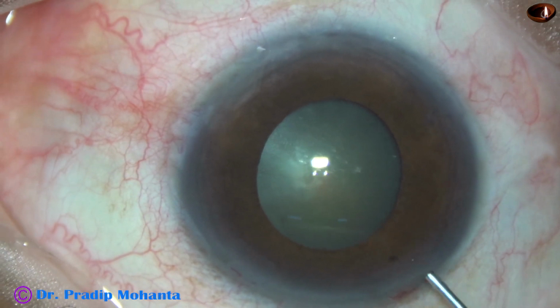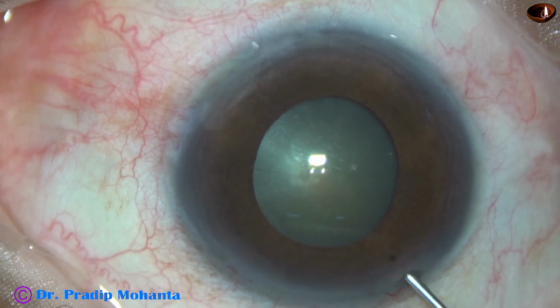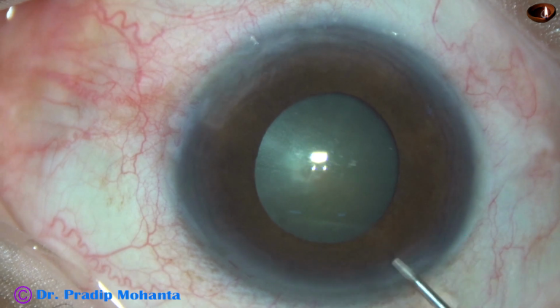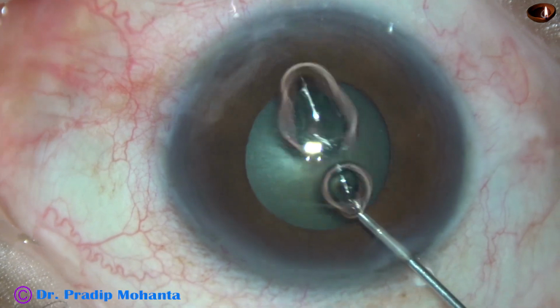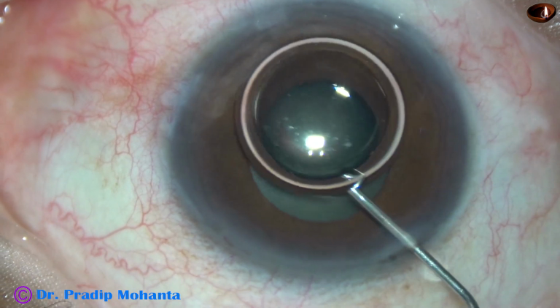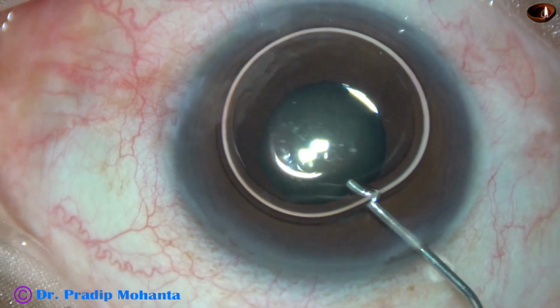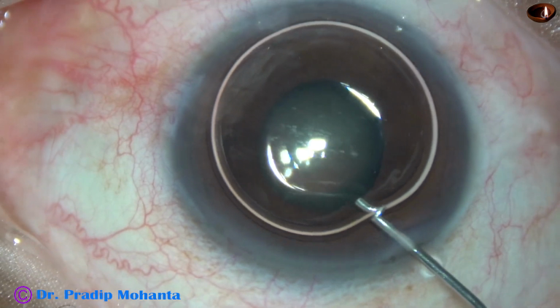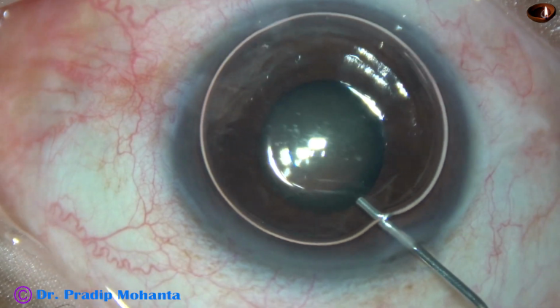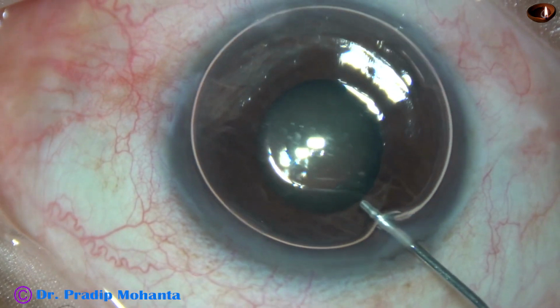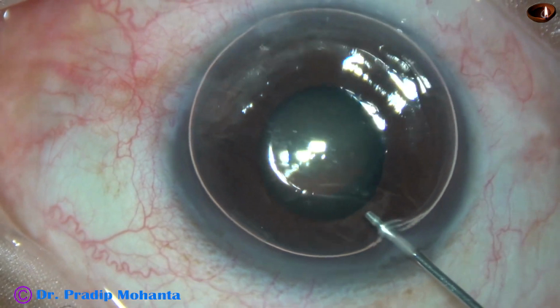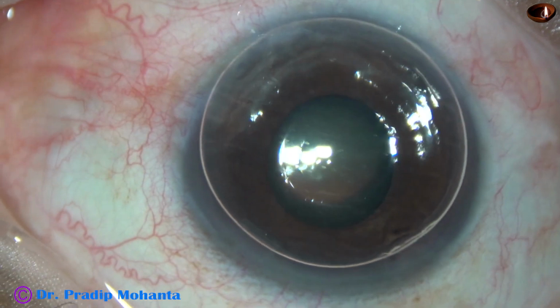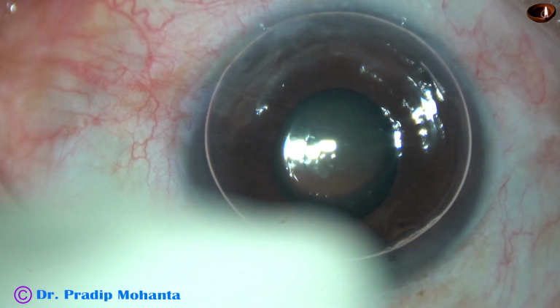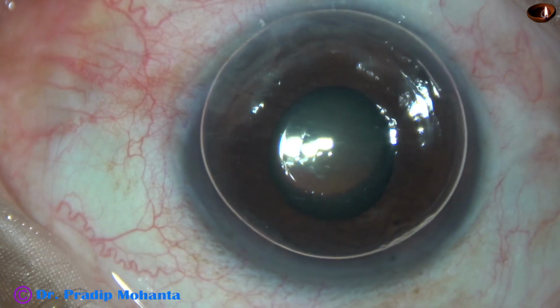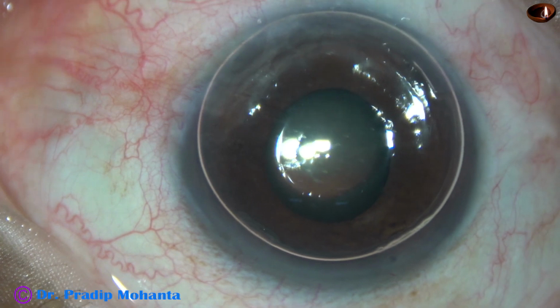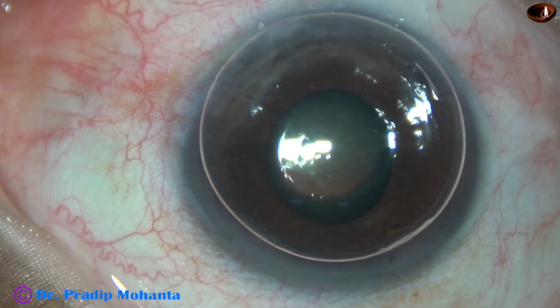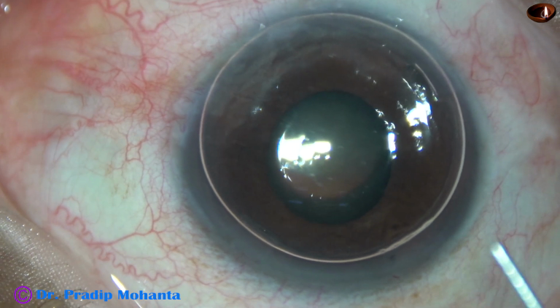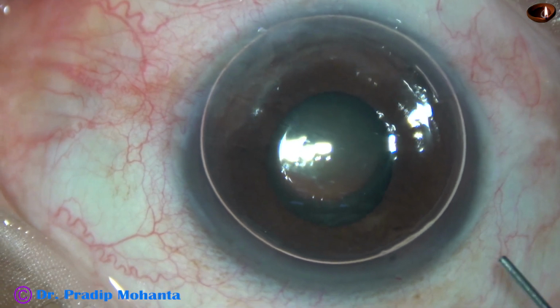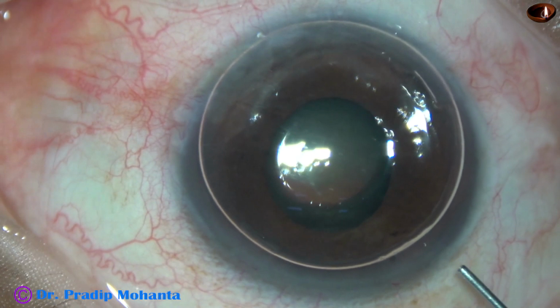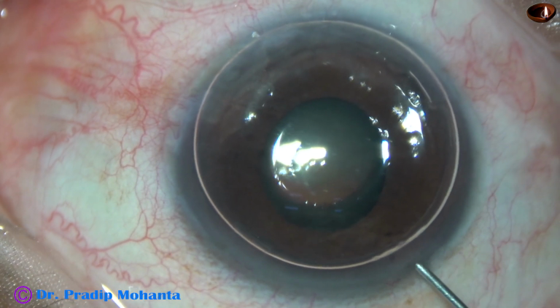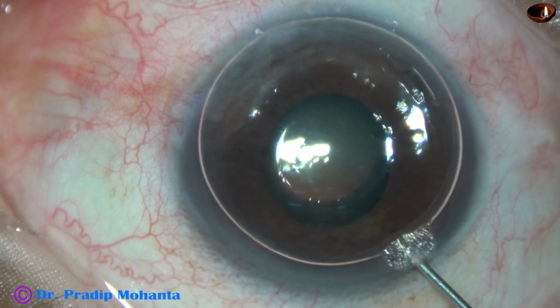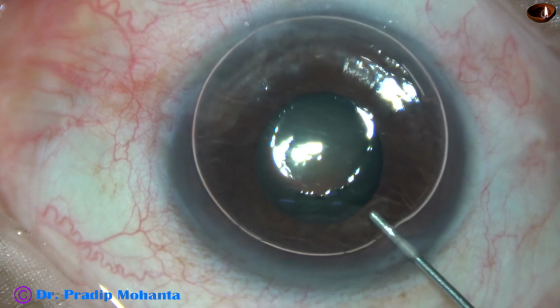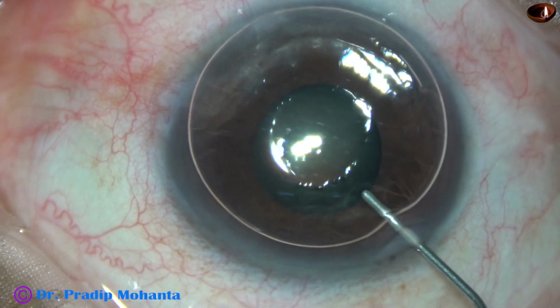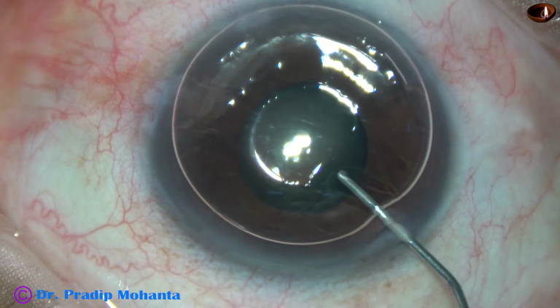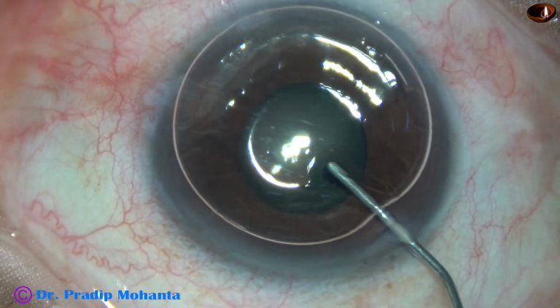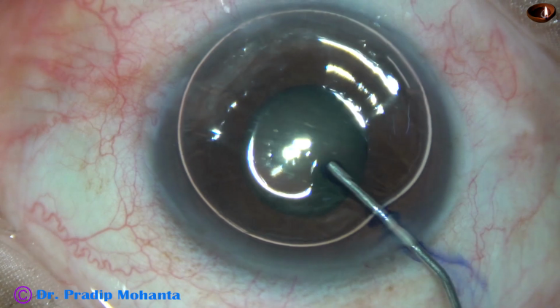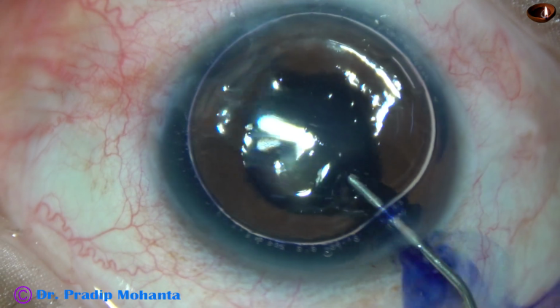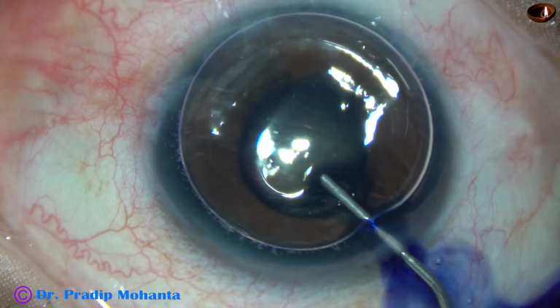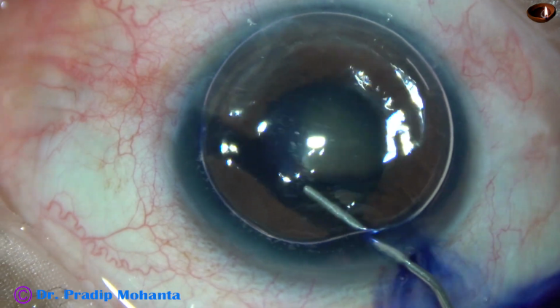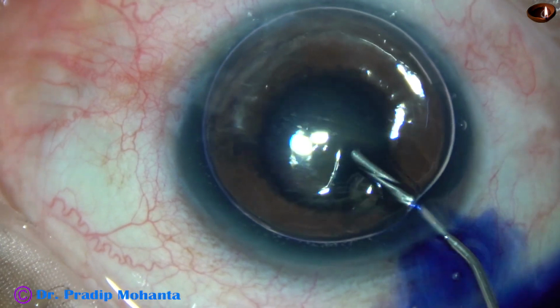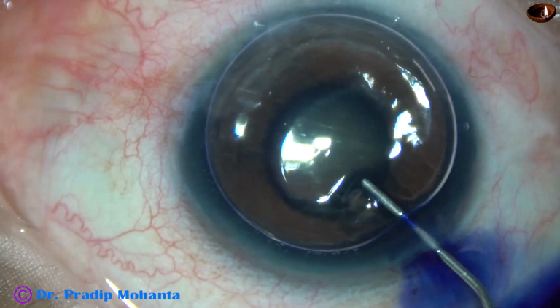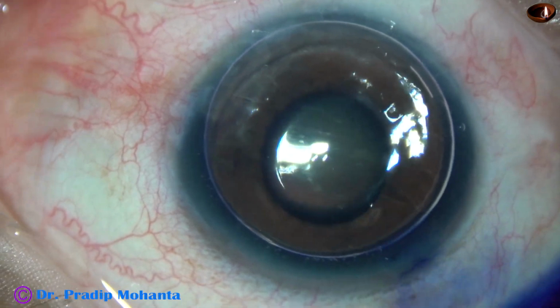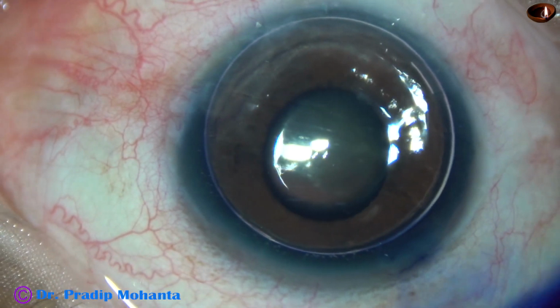An air bubble is injected into the anterior chamber. Underneath this air bubble, trypan blue dye is applied over the anterior capsule.